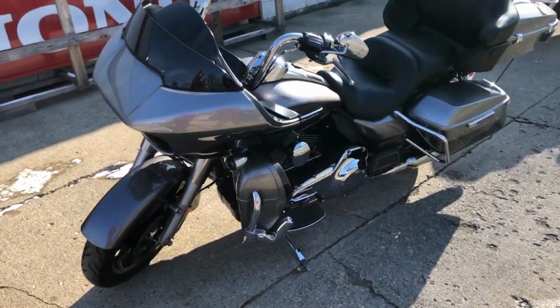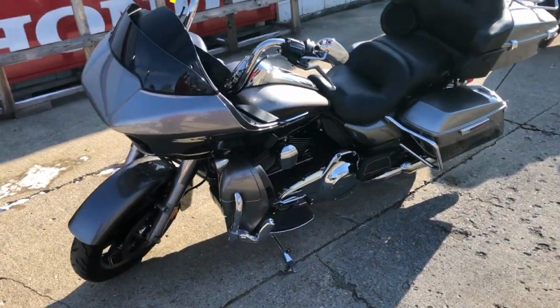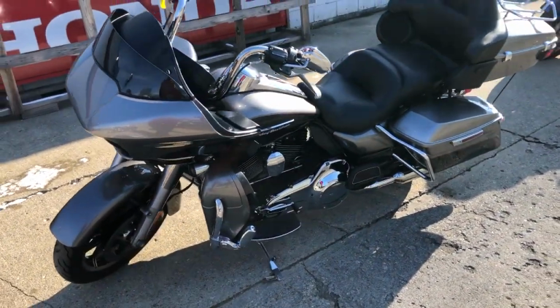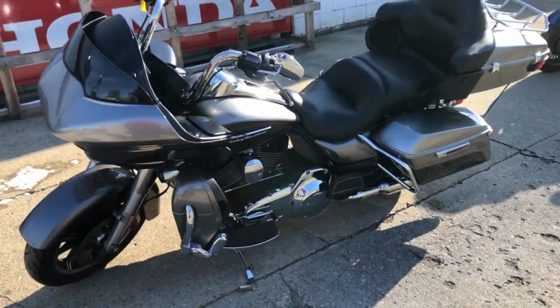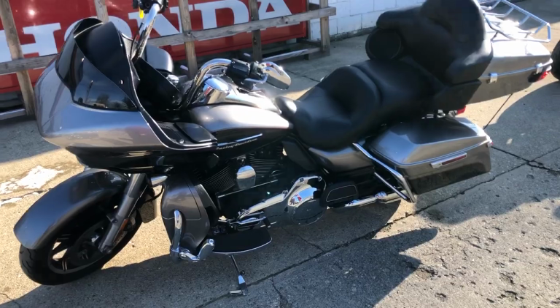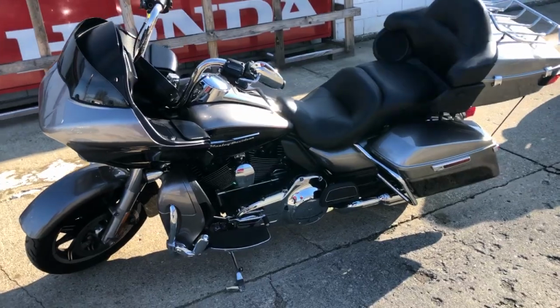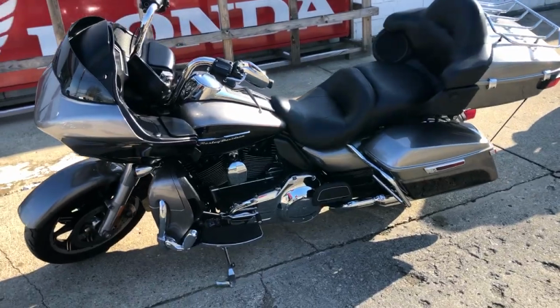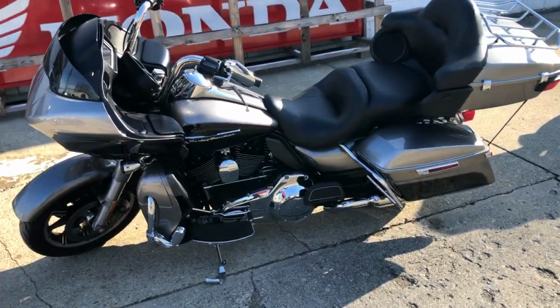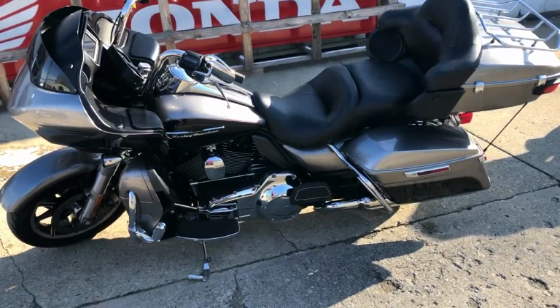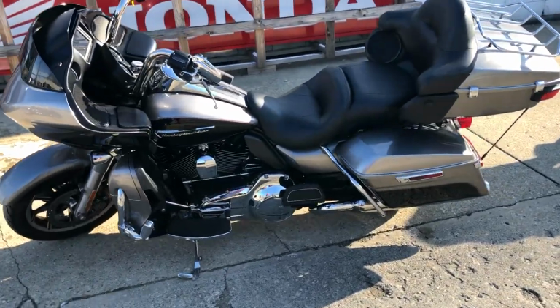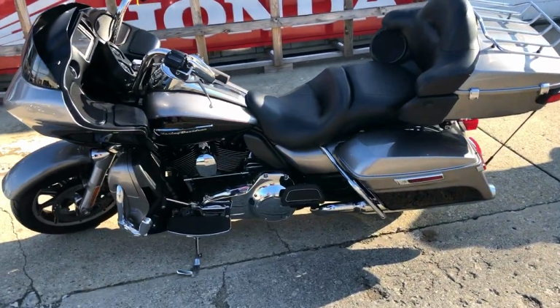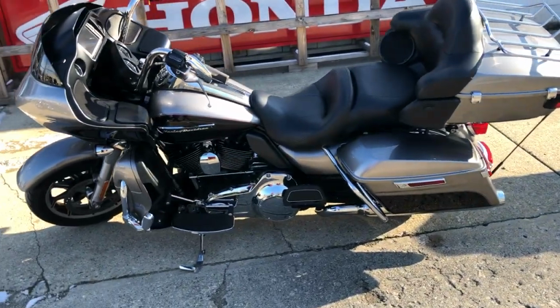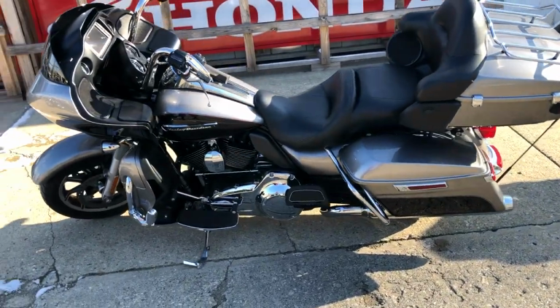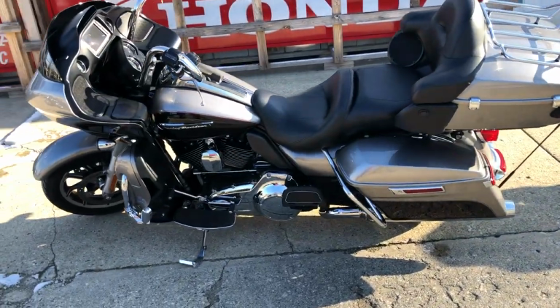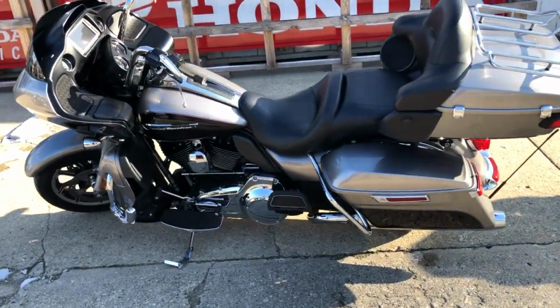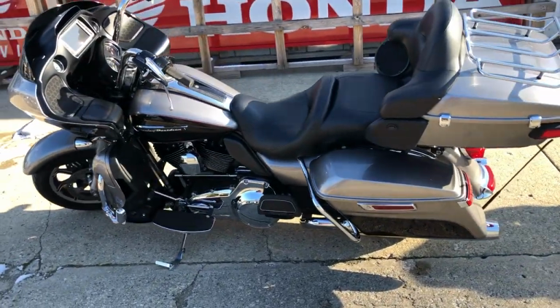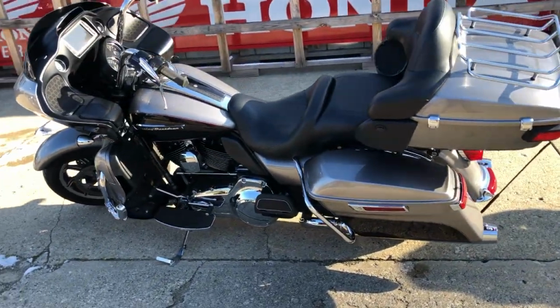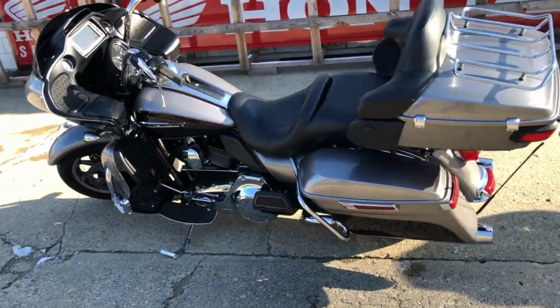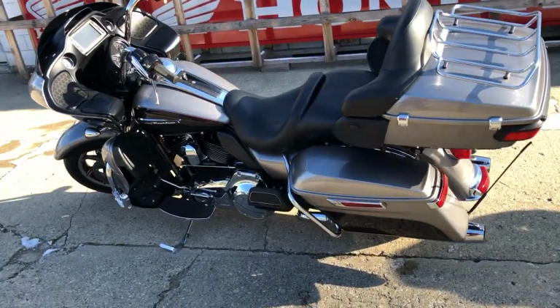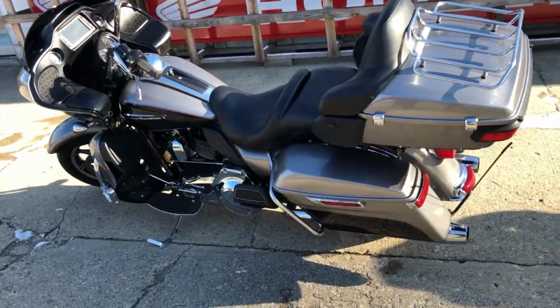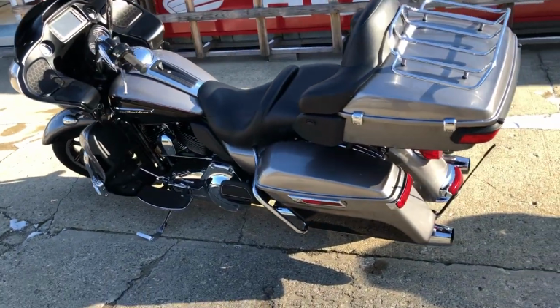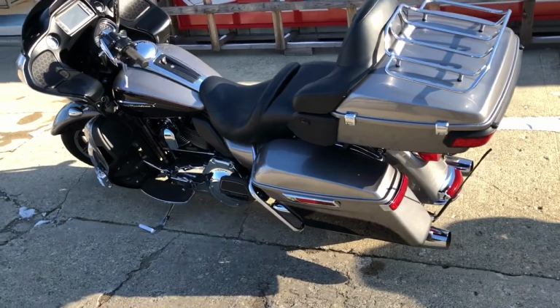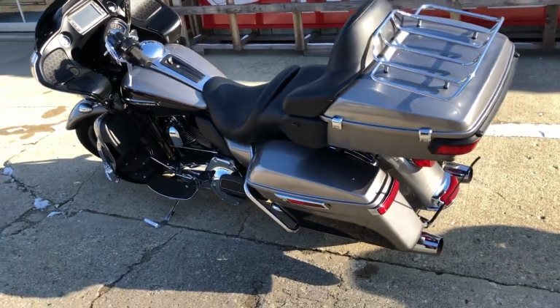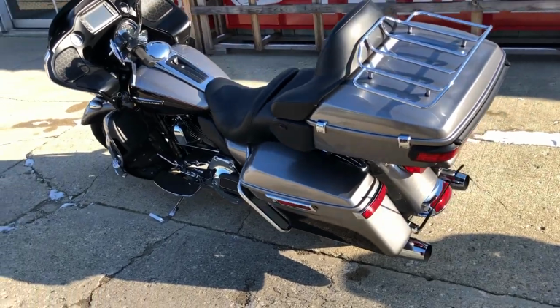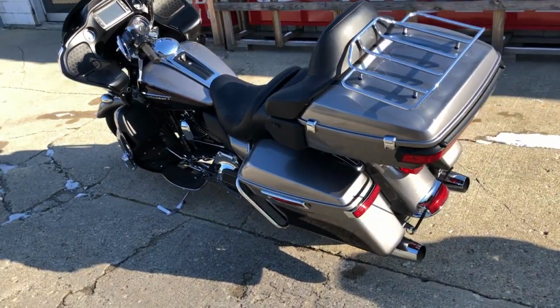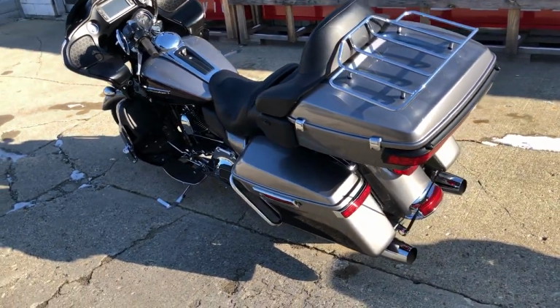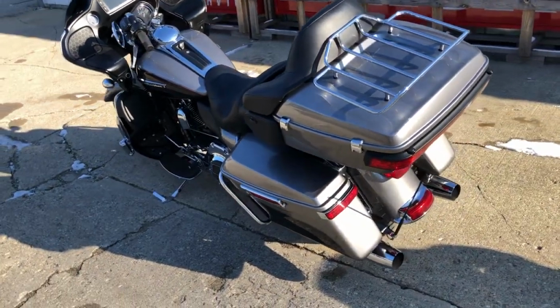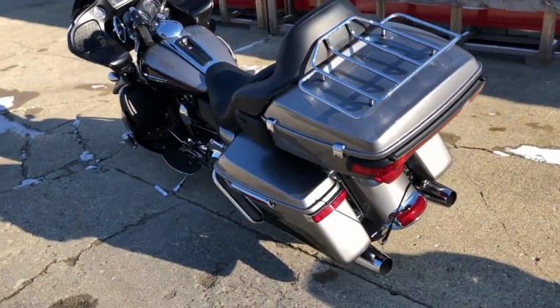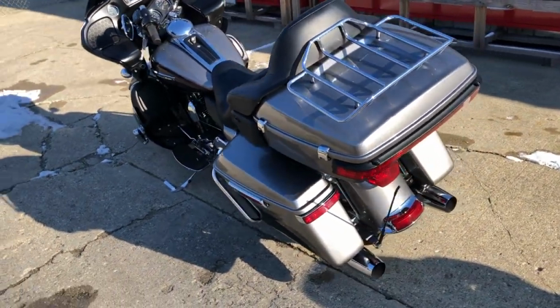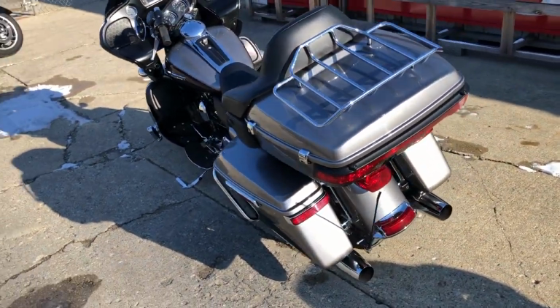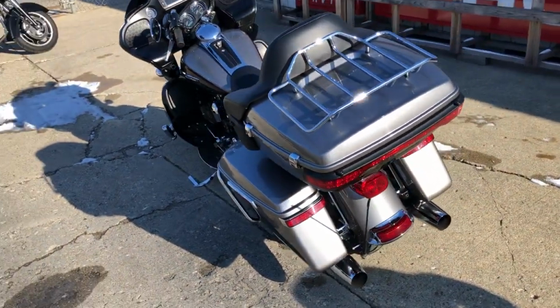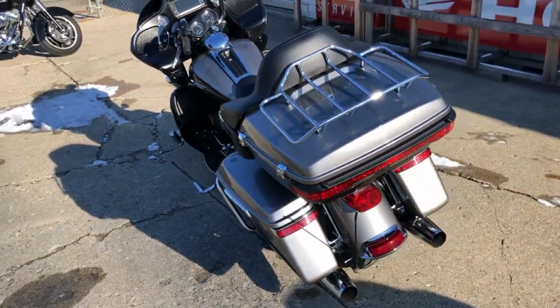You got the oversized LED screen with navigation, Bluetooth, some highway pegs and more. Don't let the mileage scare you on this one — this Road Glide is clean, runs strong, everything works.